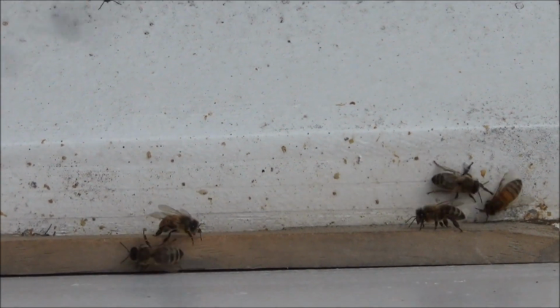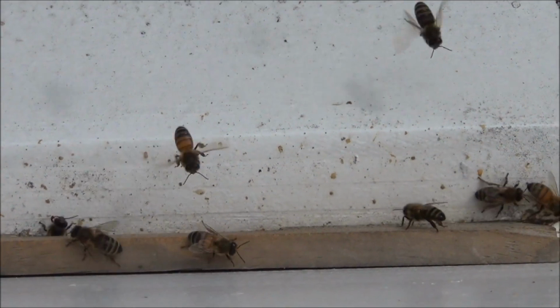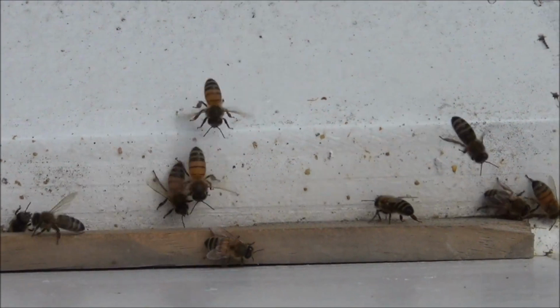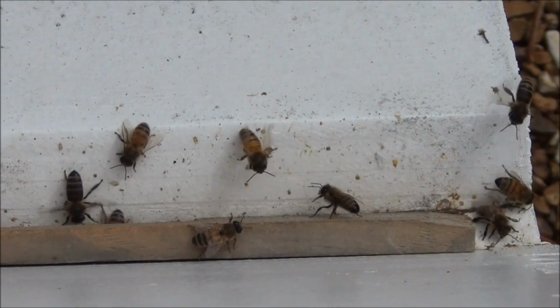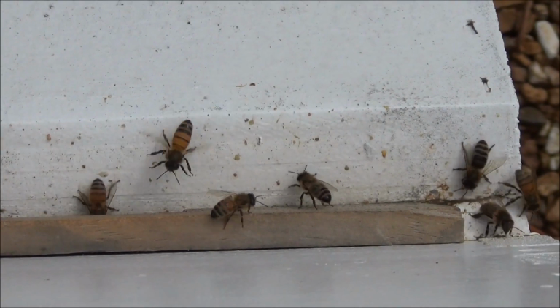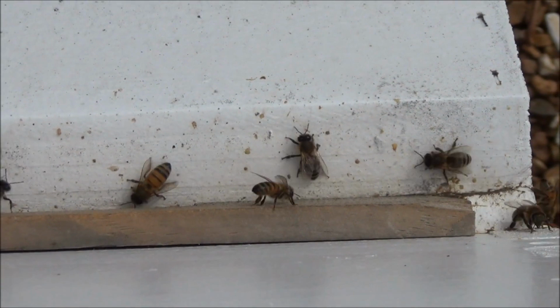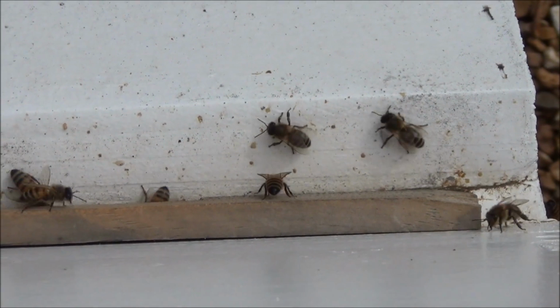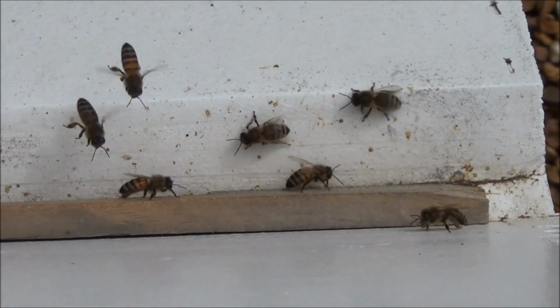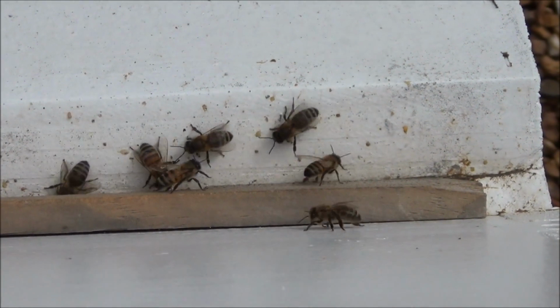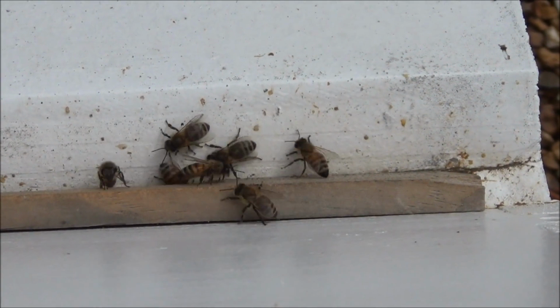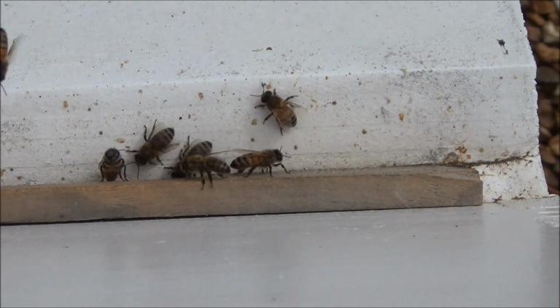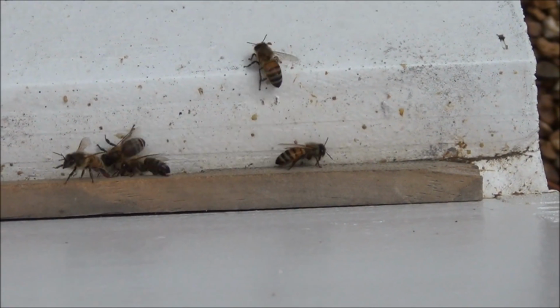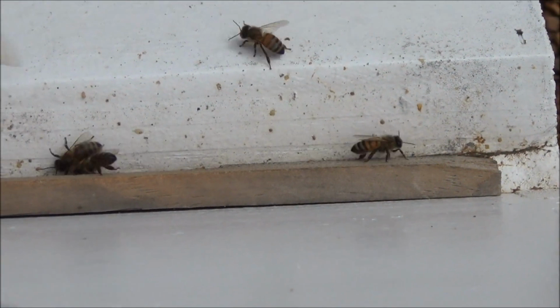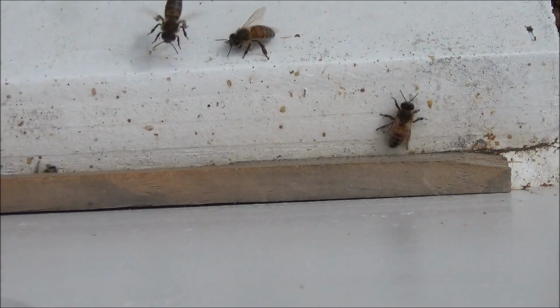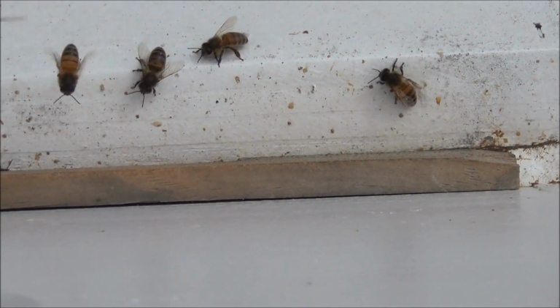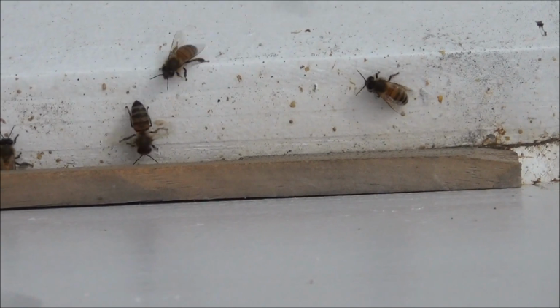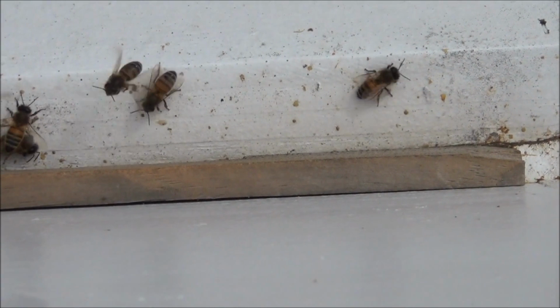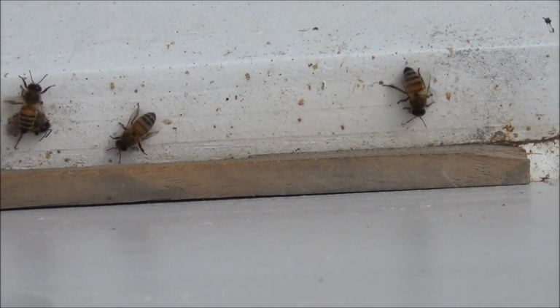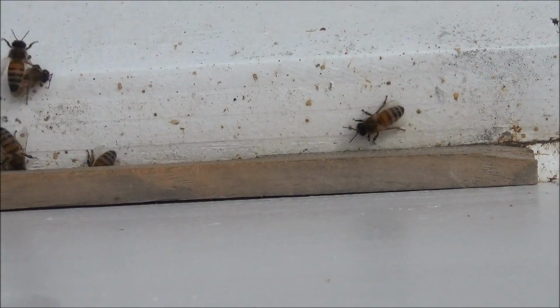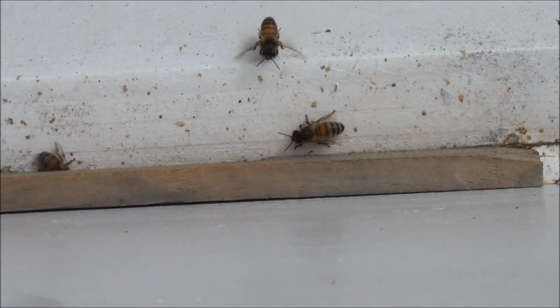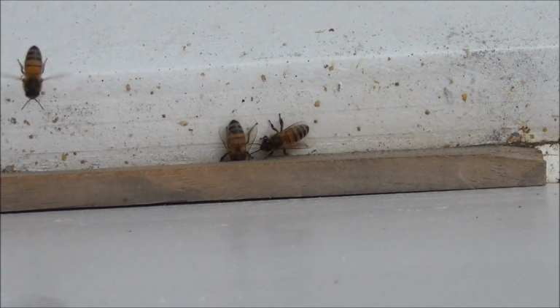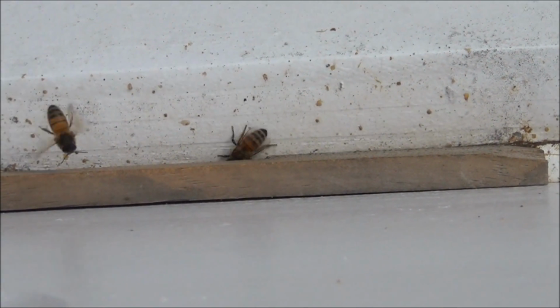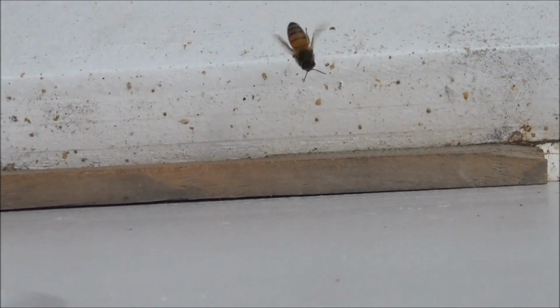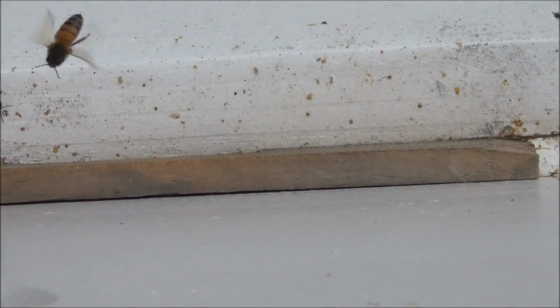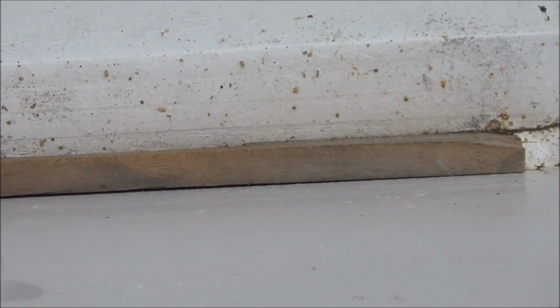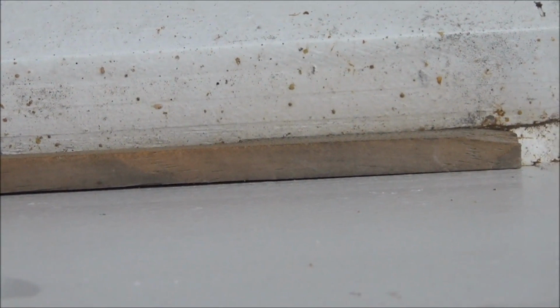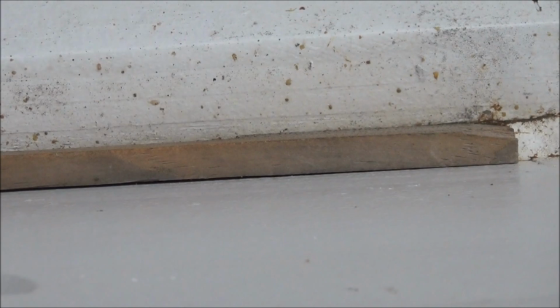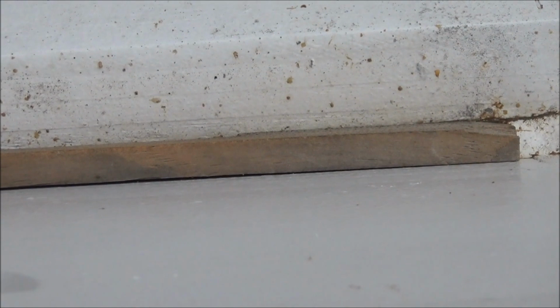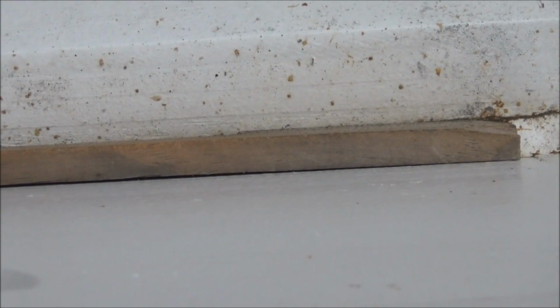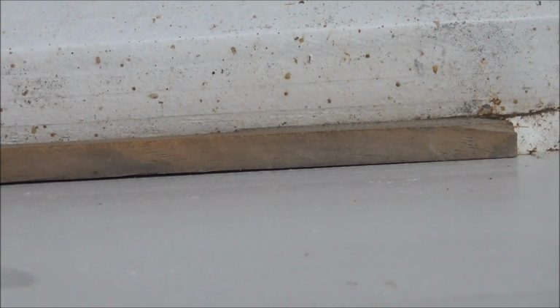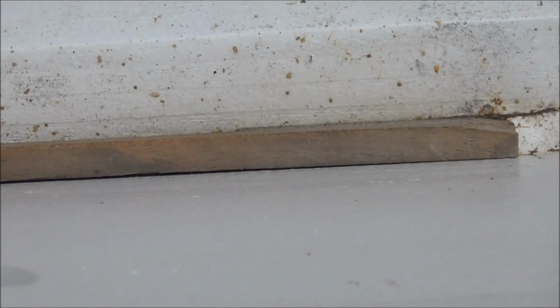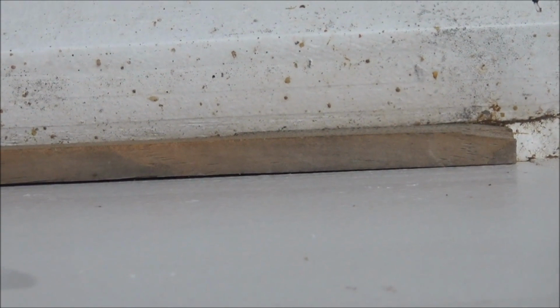Looking at the bees from straight down on the top, going into their reduced entrance. Sometimes you'll be able to see them carry out a dead bee — you see that one just carry out a dead bee? I've seen a few of those flying out, so they're busy cleaning out the inside of the hive.